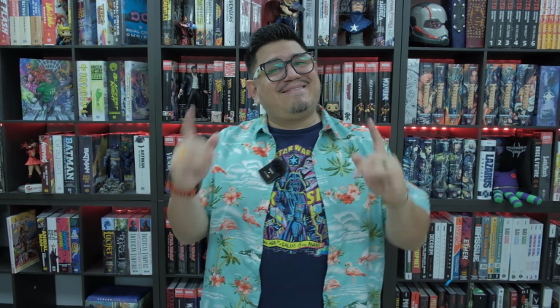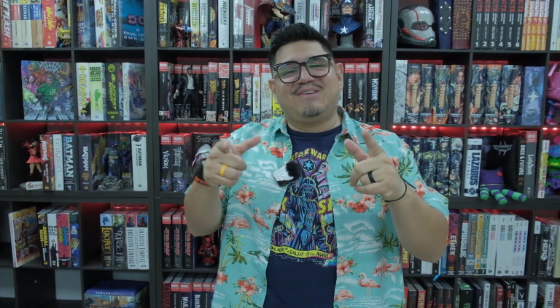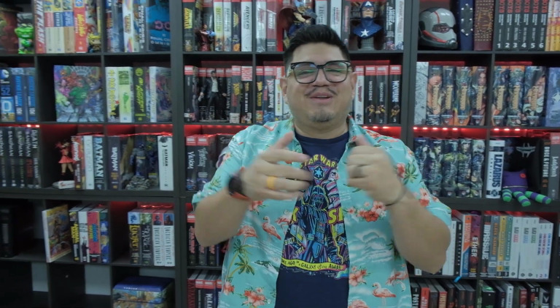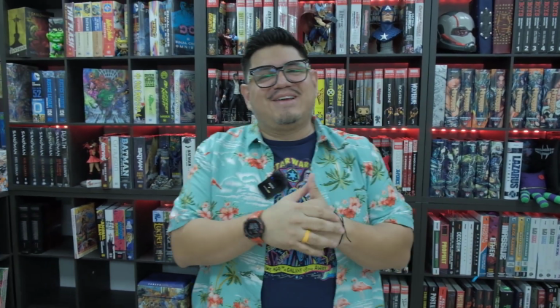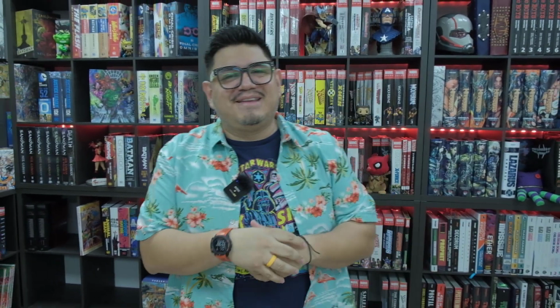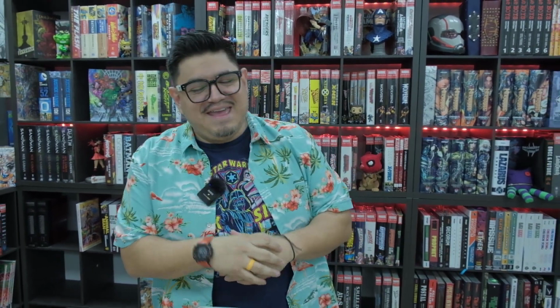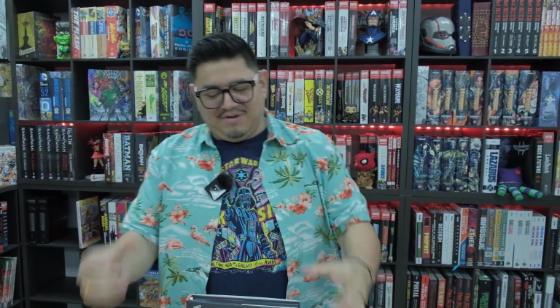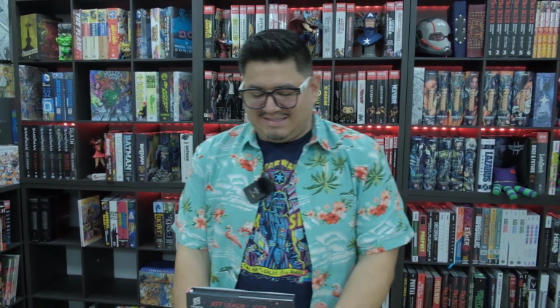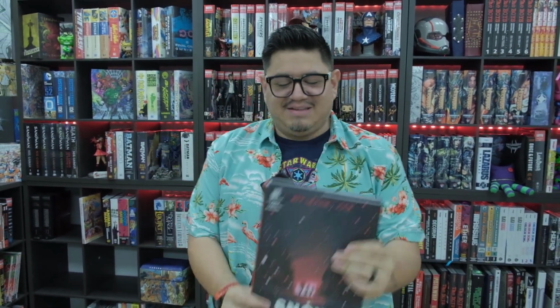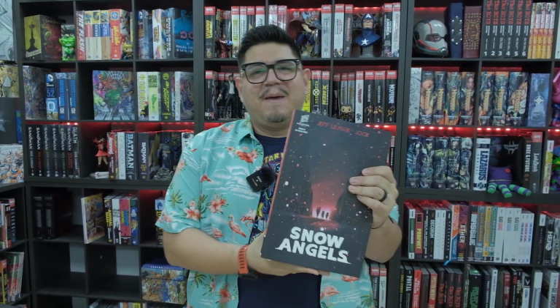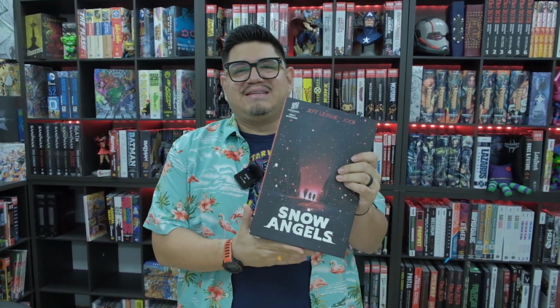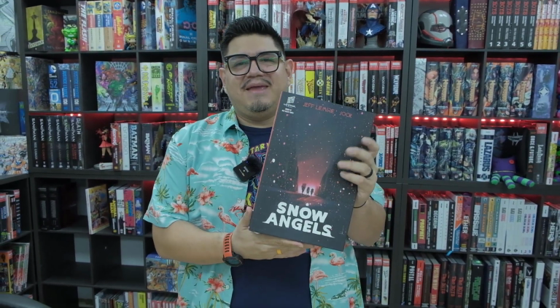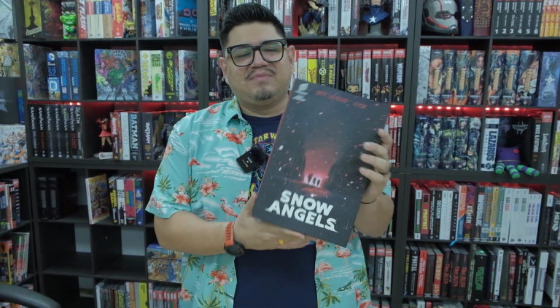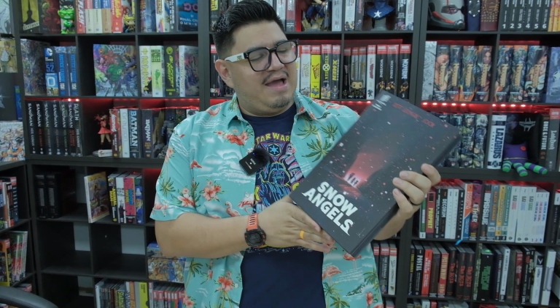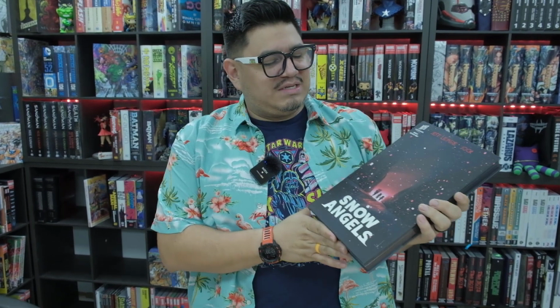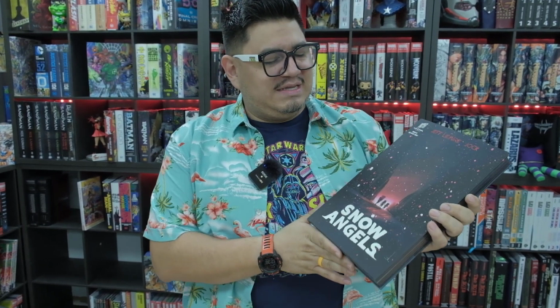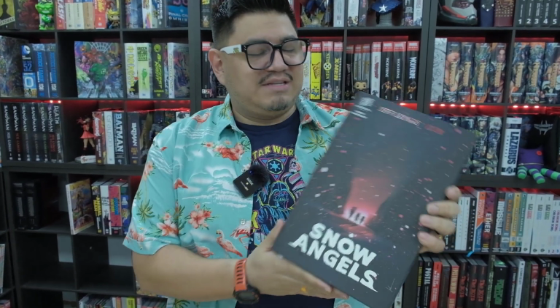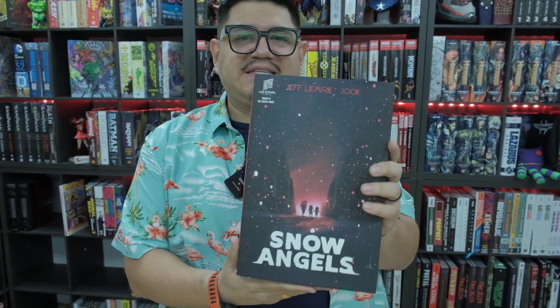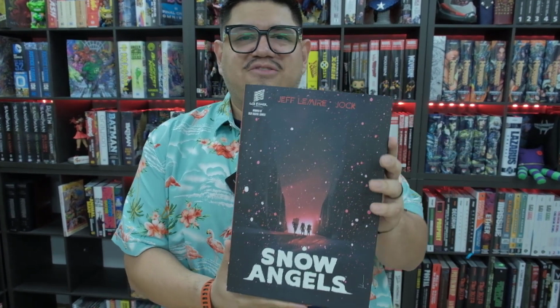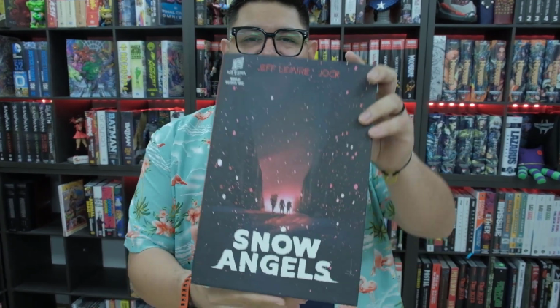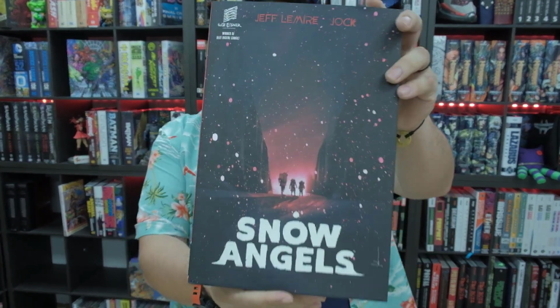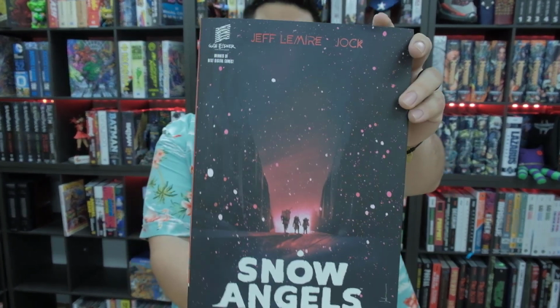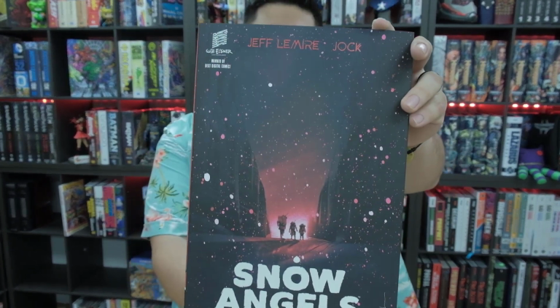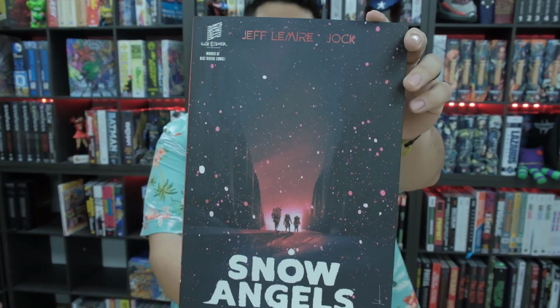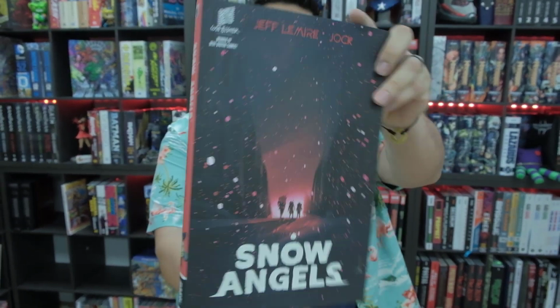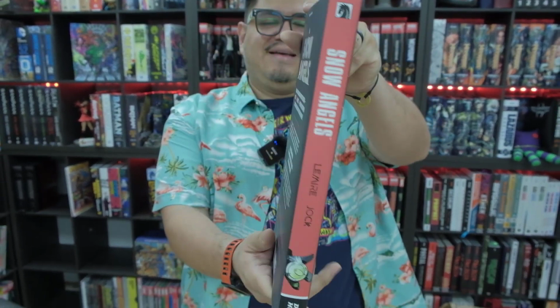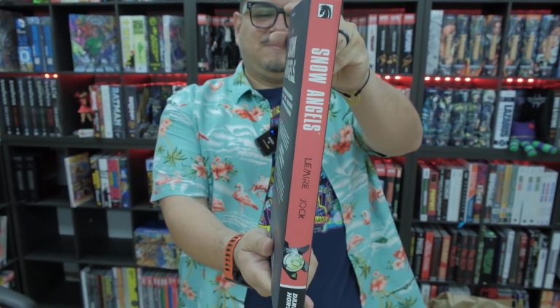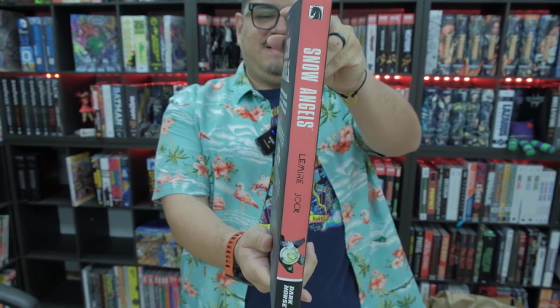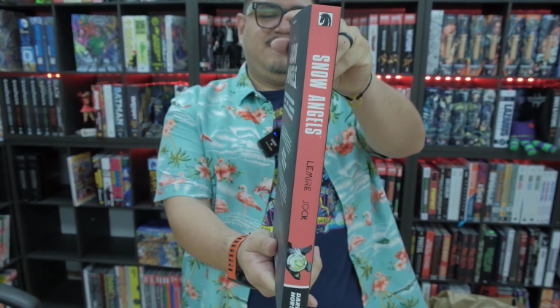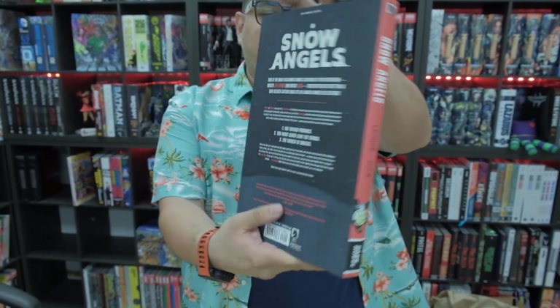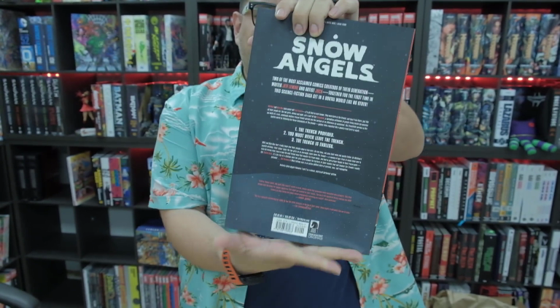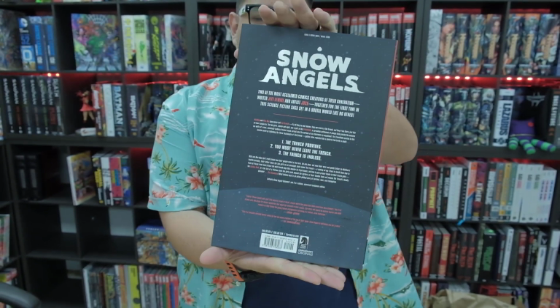But that's not the snow angels we're talking about today. Today we're looking at Snow Angels by Jeff Lemire, which is a recent release, so let me show you that real quick. Here is the front, the spine, and the back.